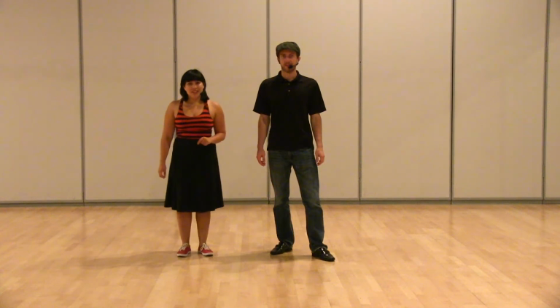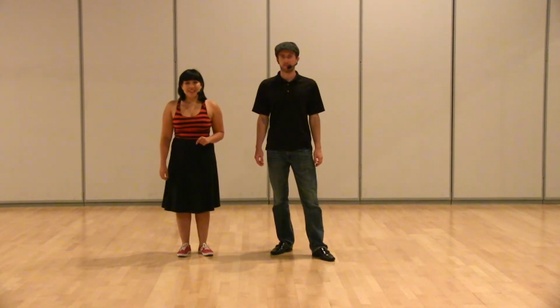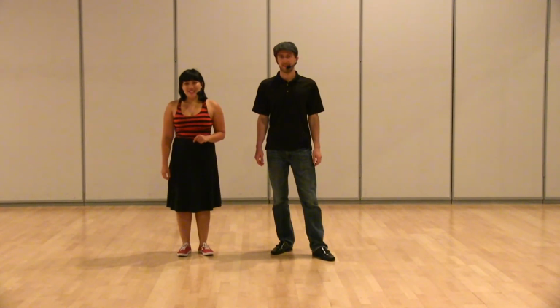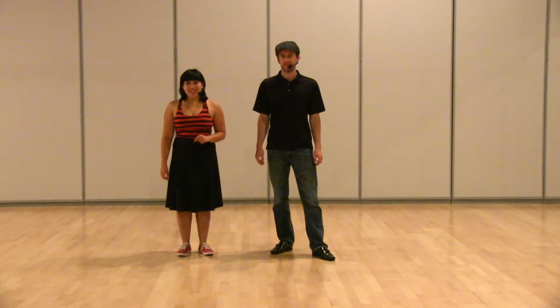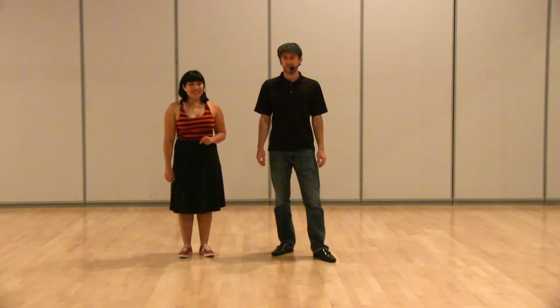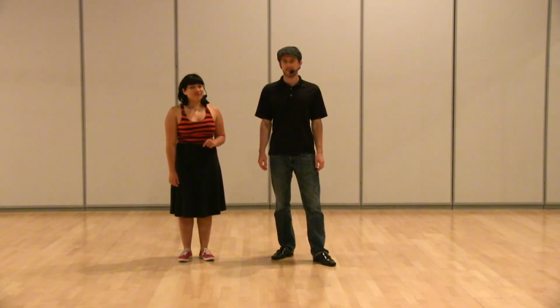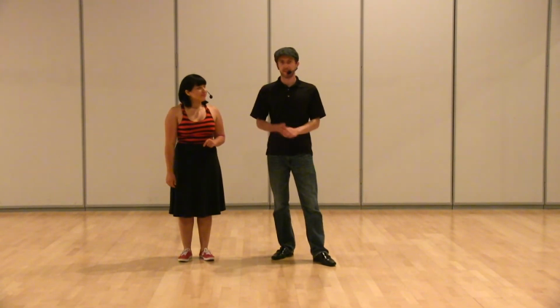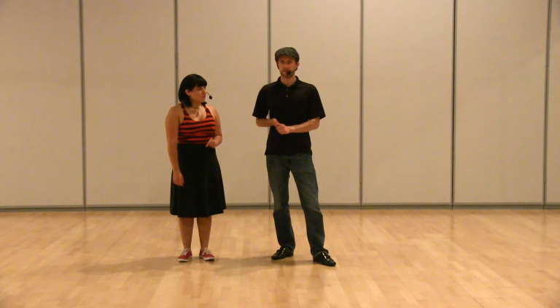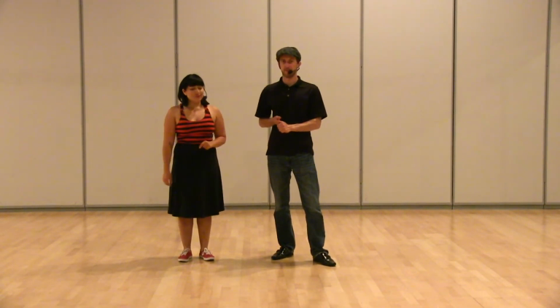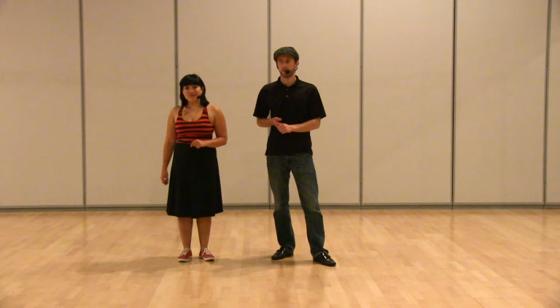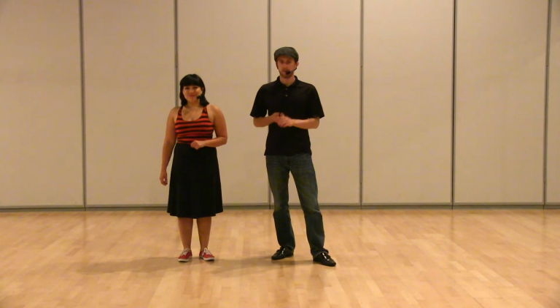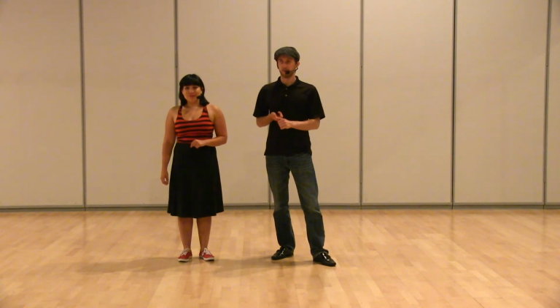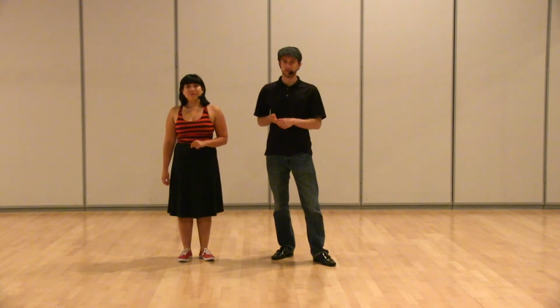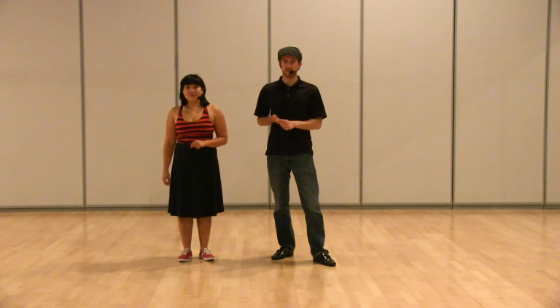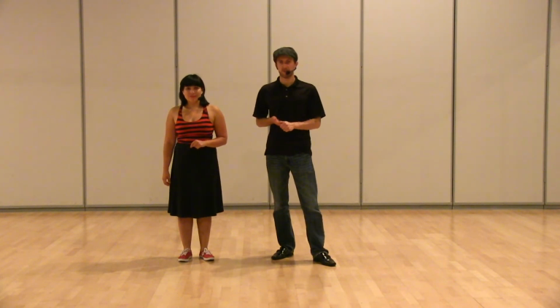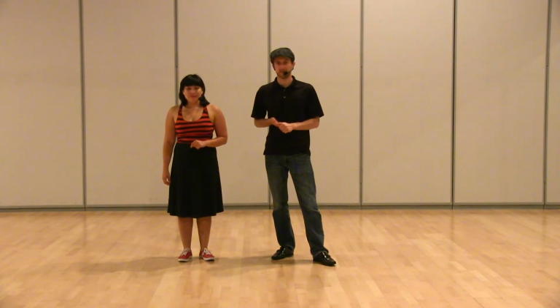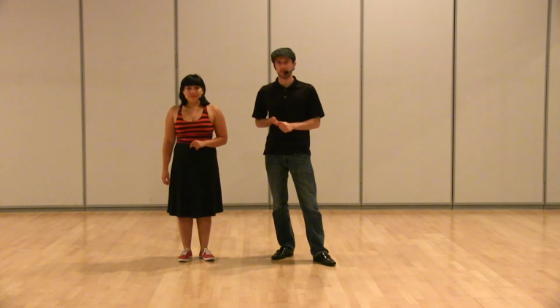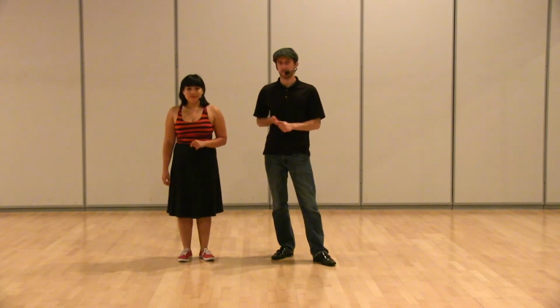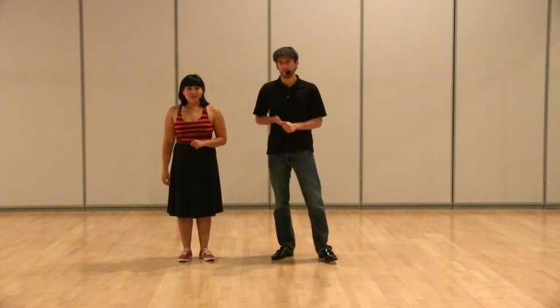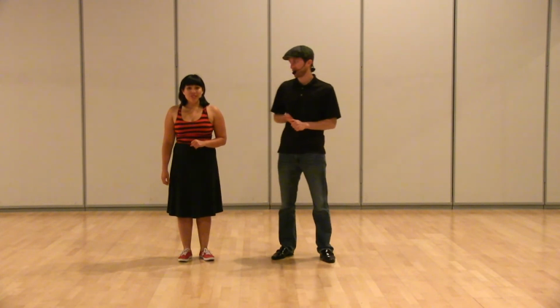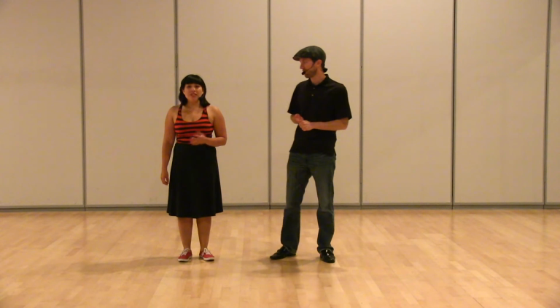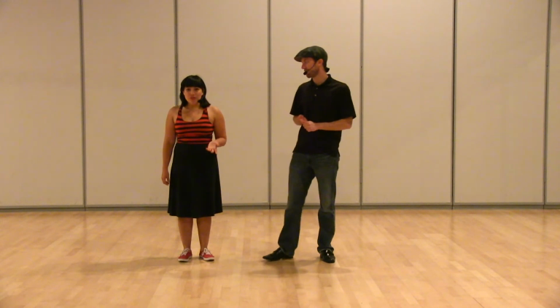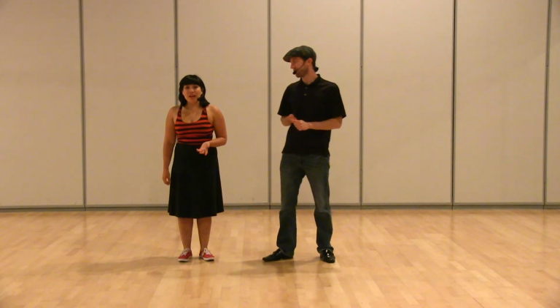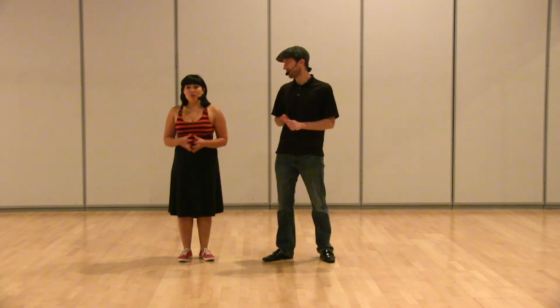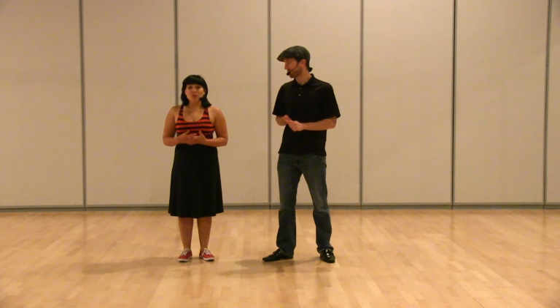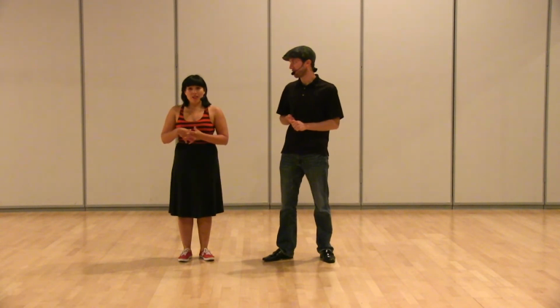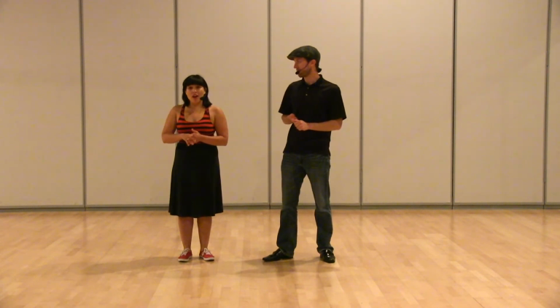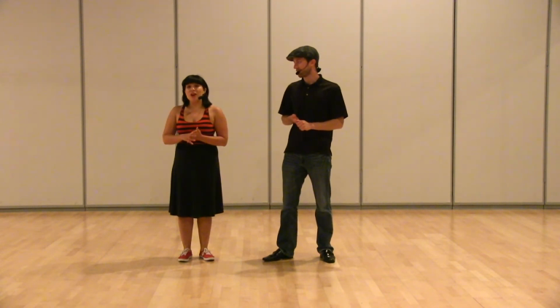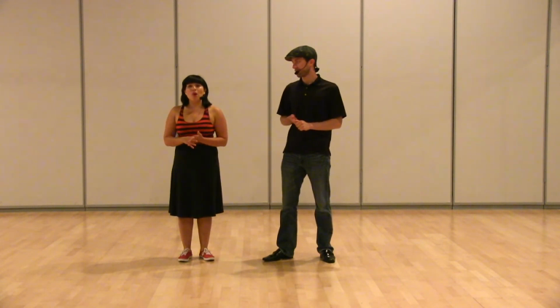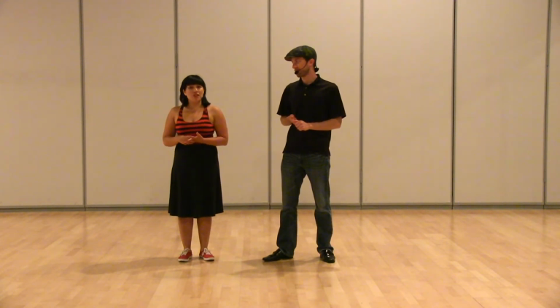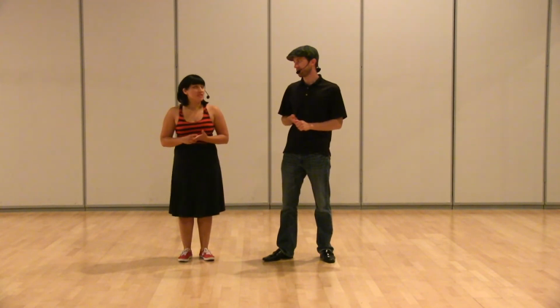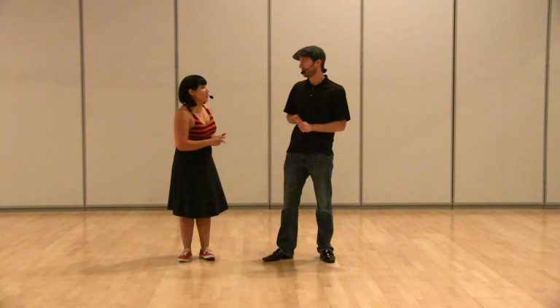Hey guys, this is Brian and this is Adalia. This is the class recap video for Level 1, Week 3 in August of 2014 at Wednesday Night Hop. So we did some review from last week, but we mostly worked on our swing out from open and close in Lindy Circle.